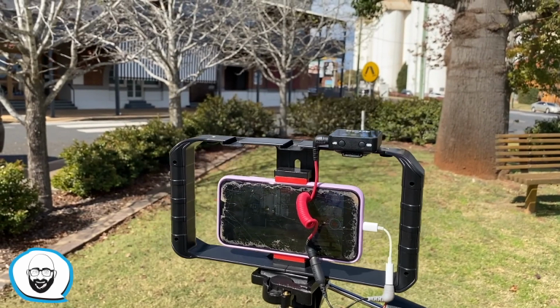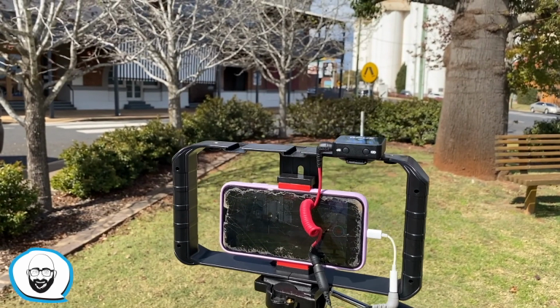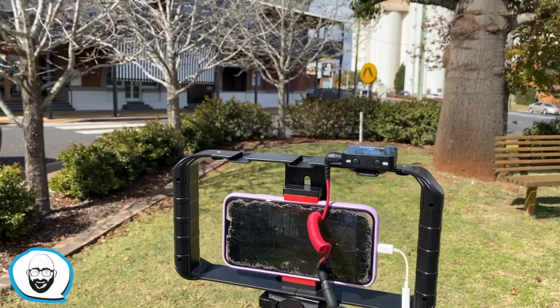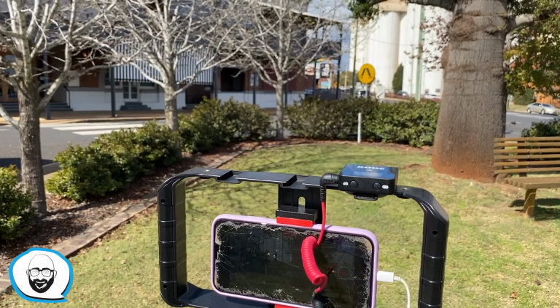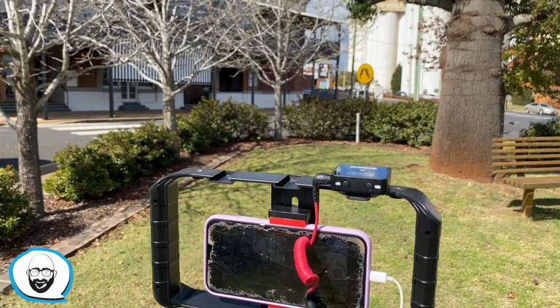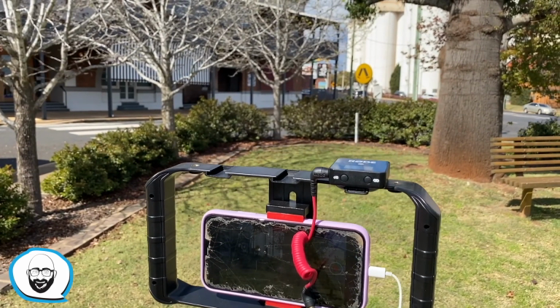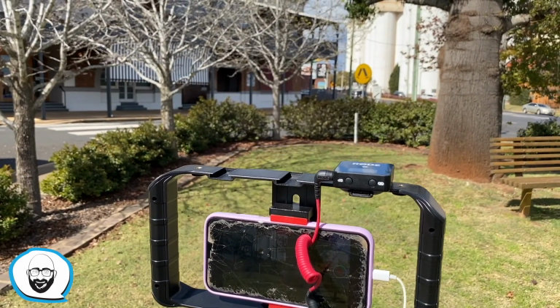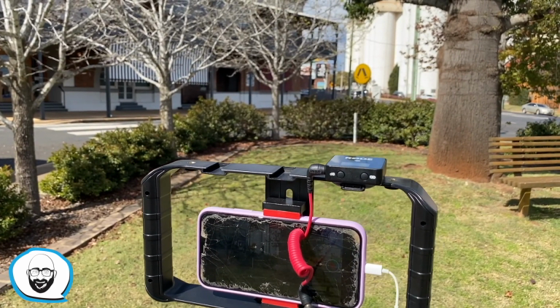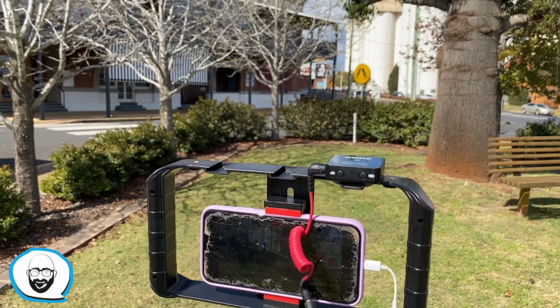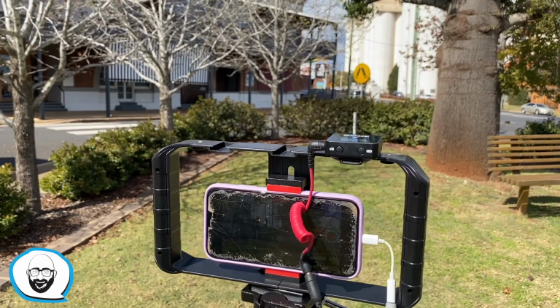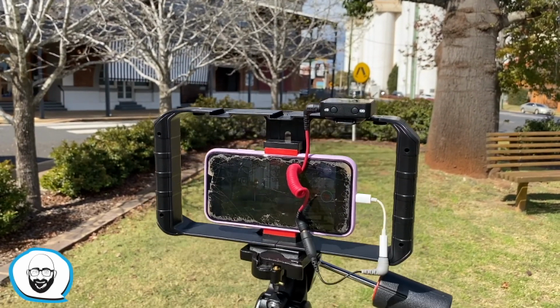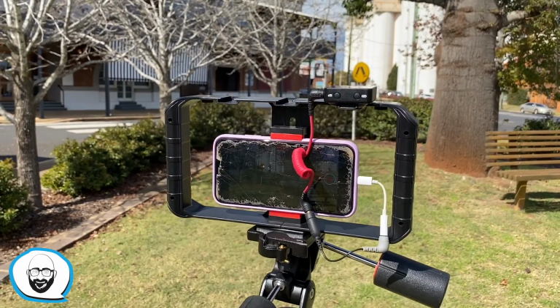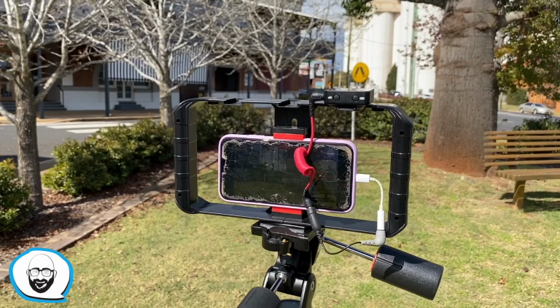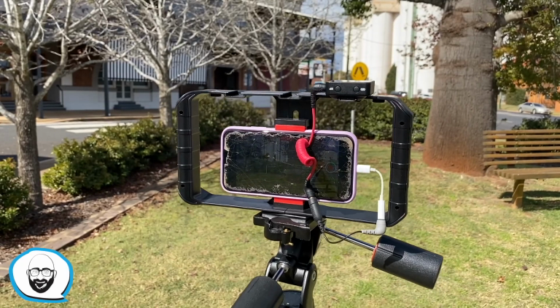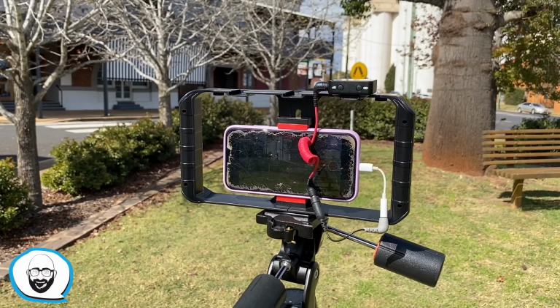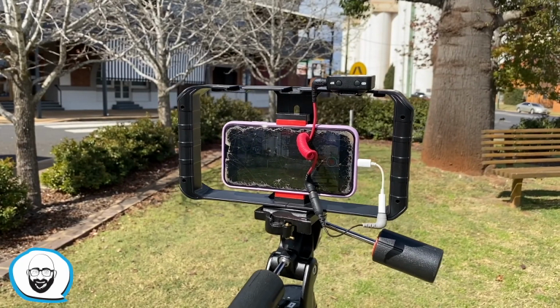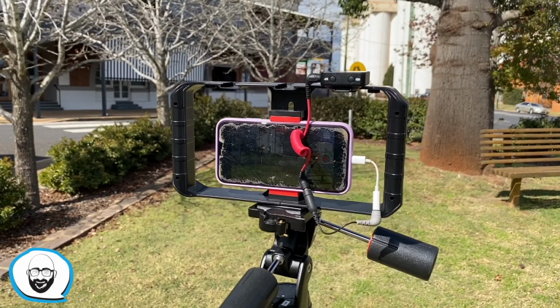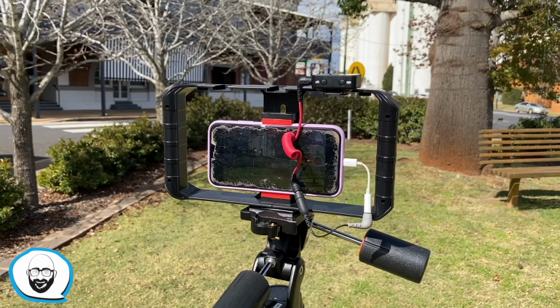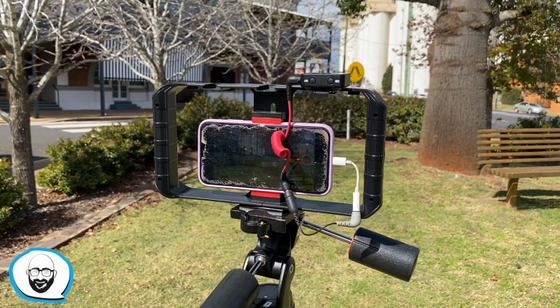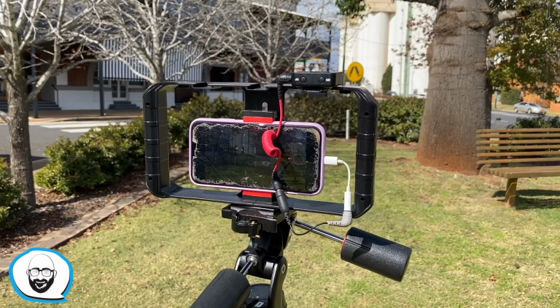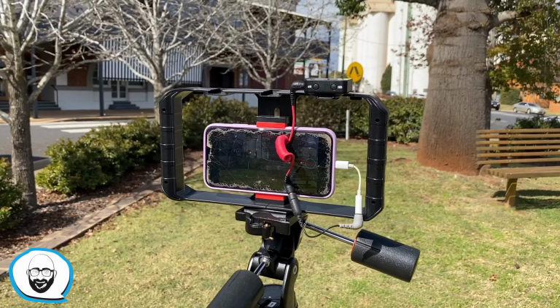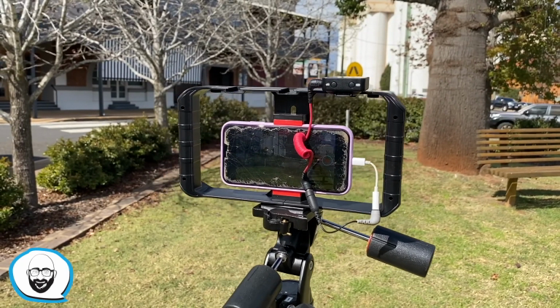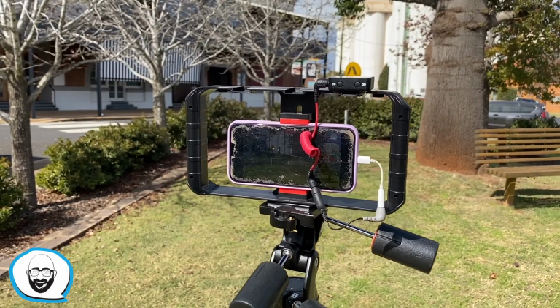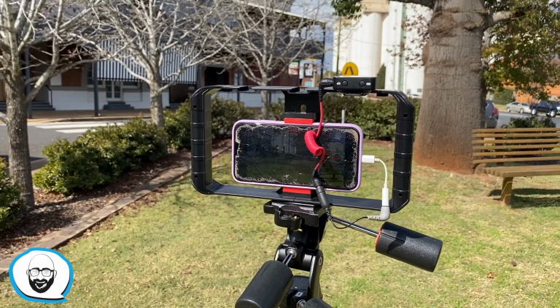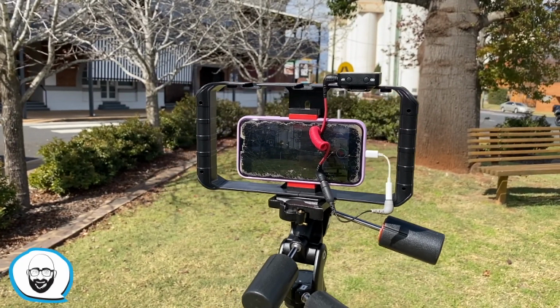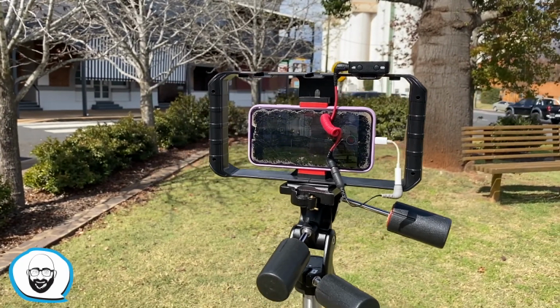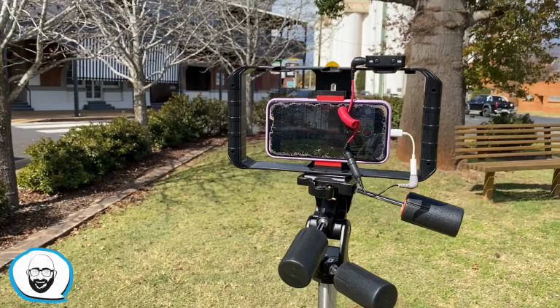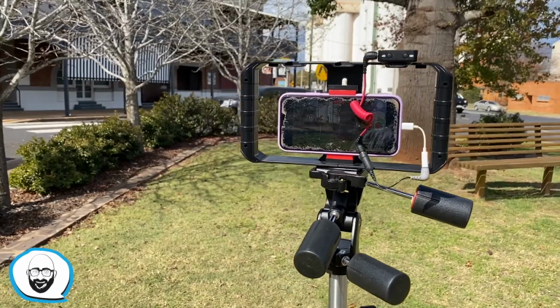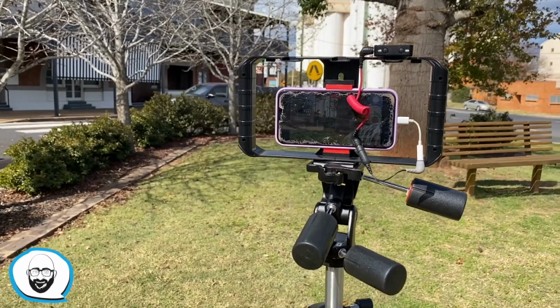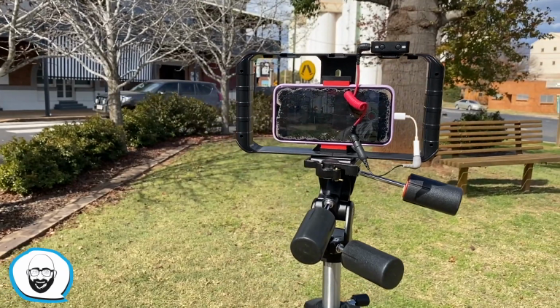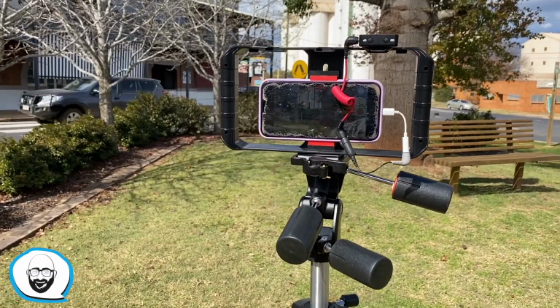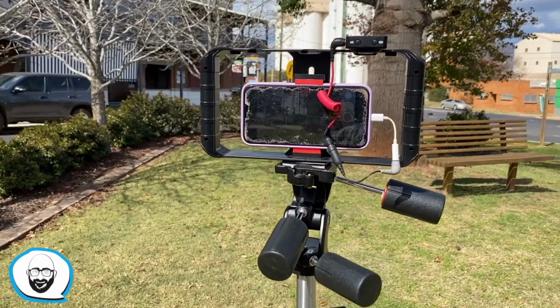I'm still using the Rode Wireless Go system and that's being powered by a lav mic which I have on my shirt here.